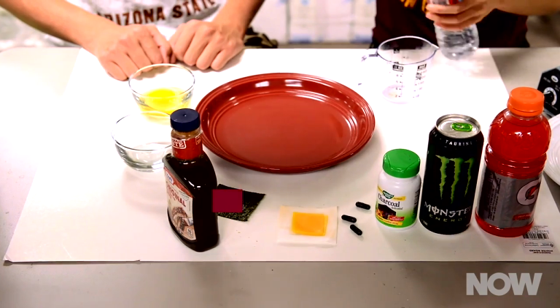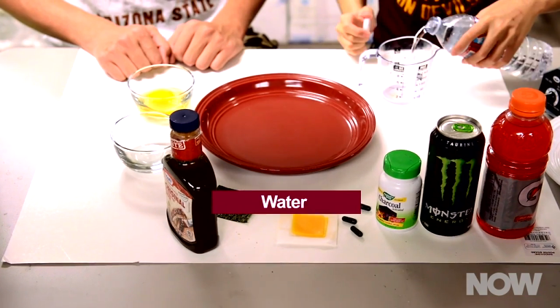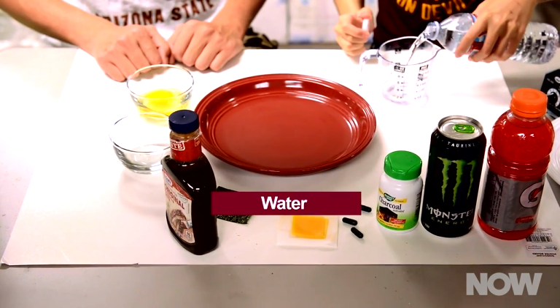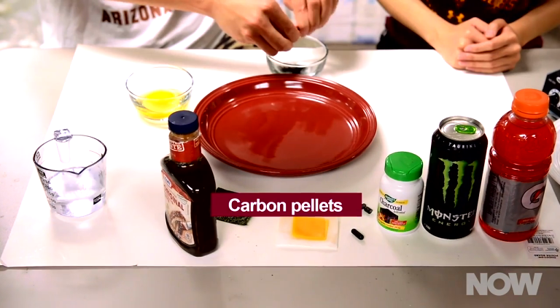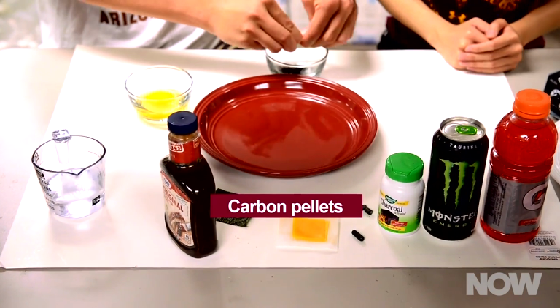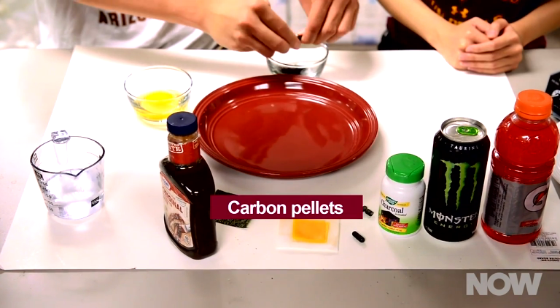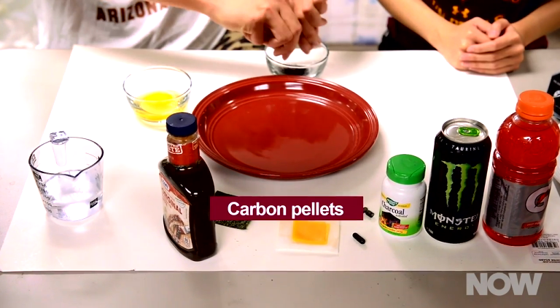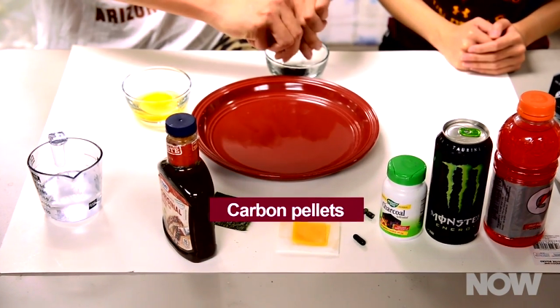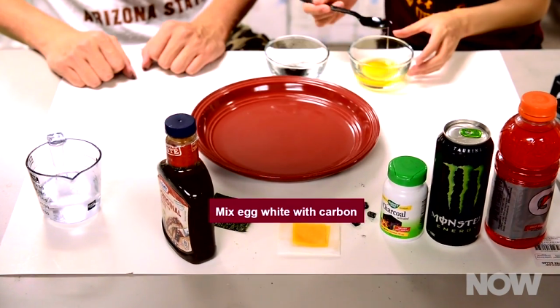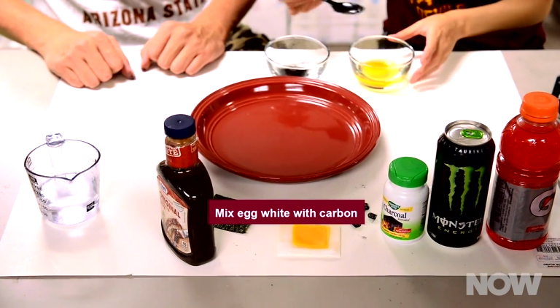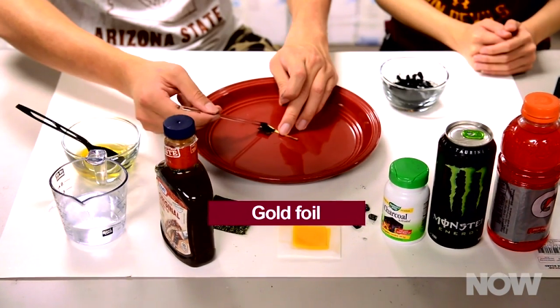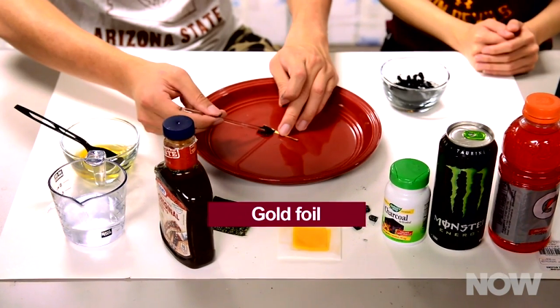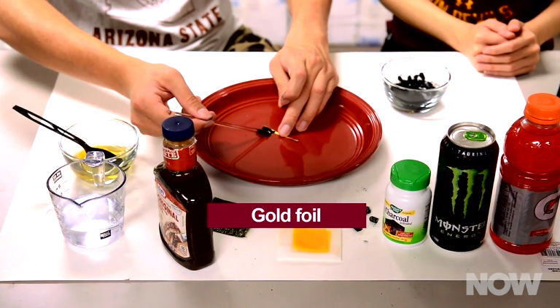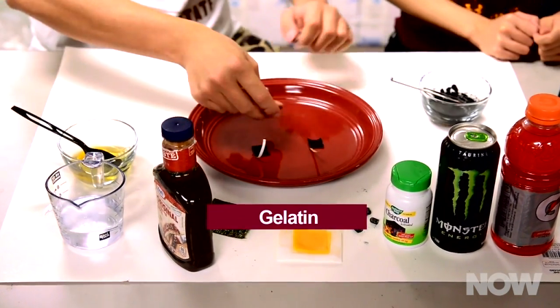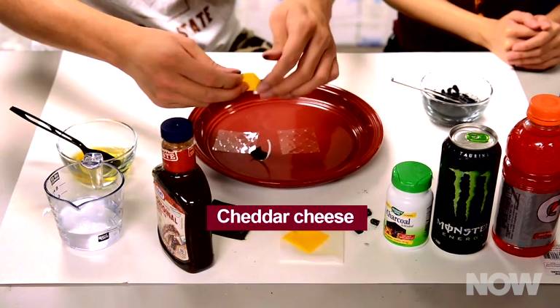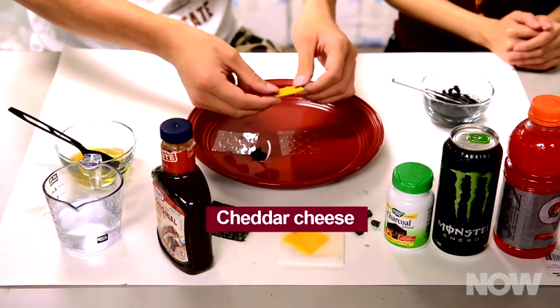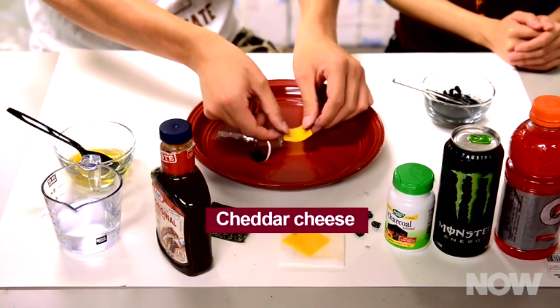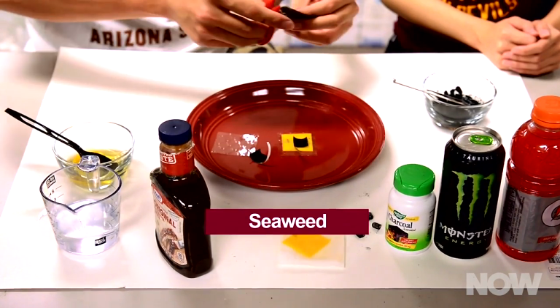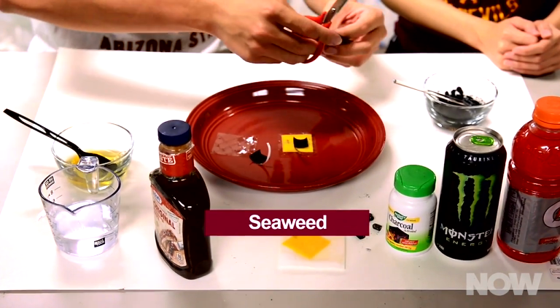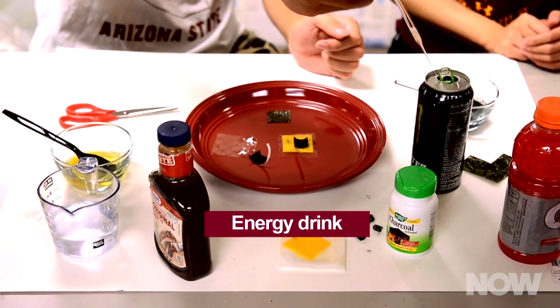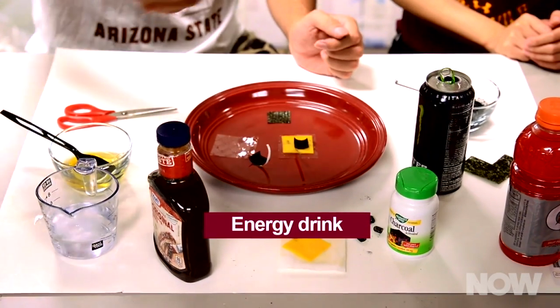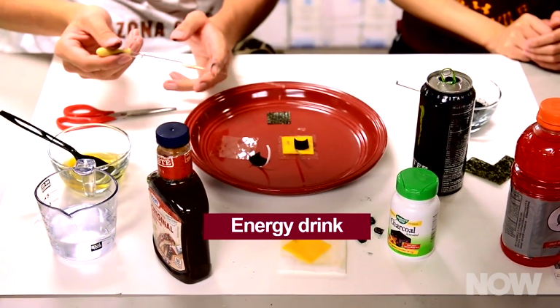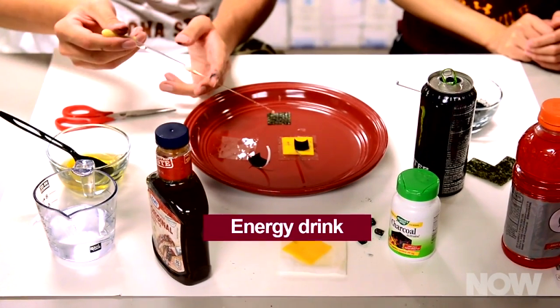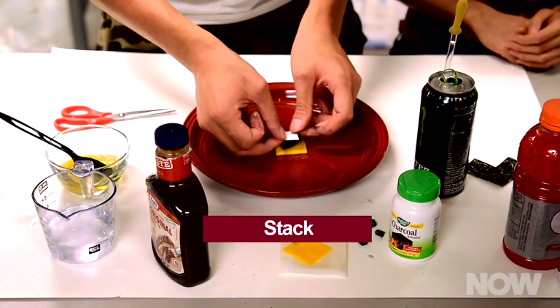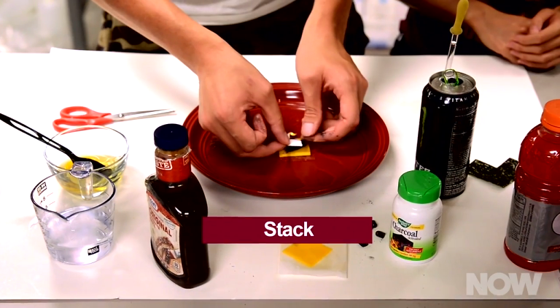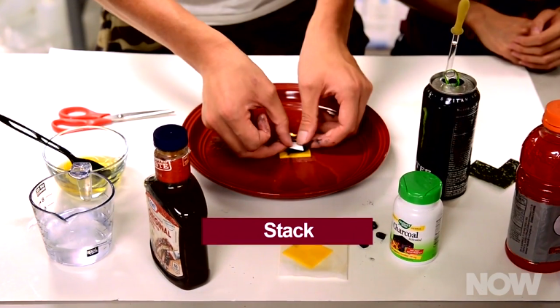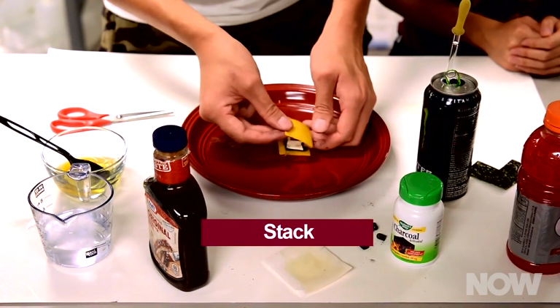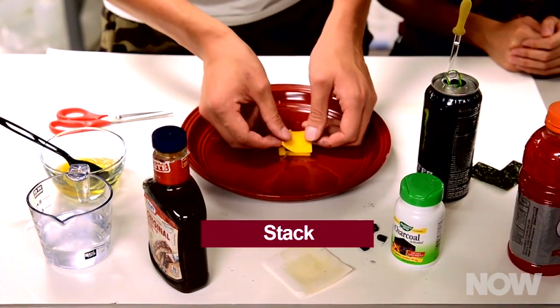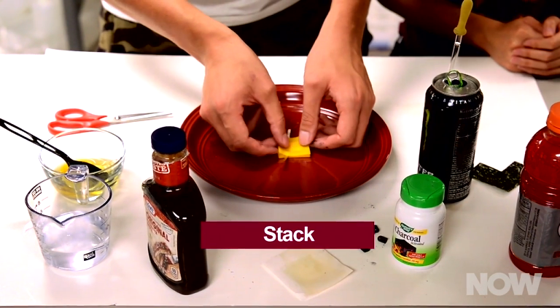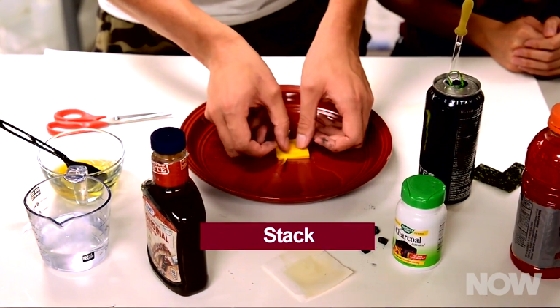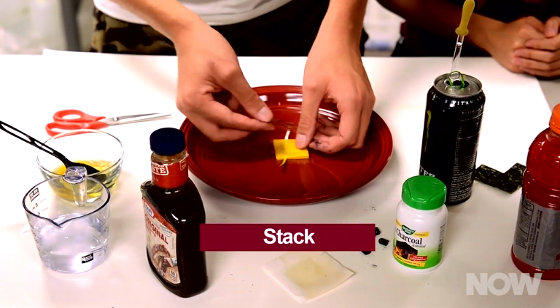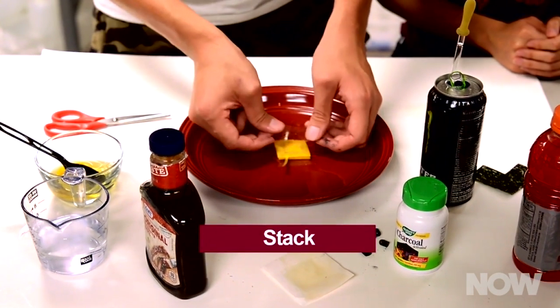They combined water, activated charcoal pellets, egg white, gold foil, gelatin, cheddar cheese, seaweed, and monster energy drink into a sandwich the size of a soy sauce packet.